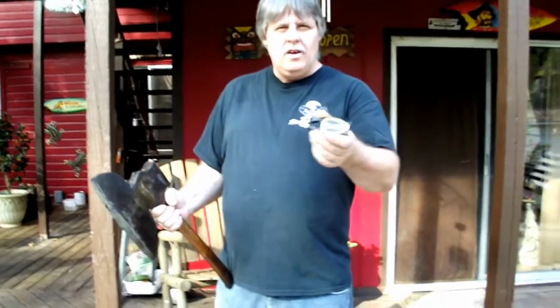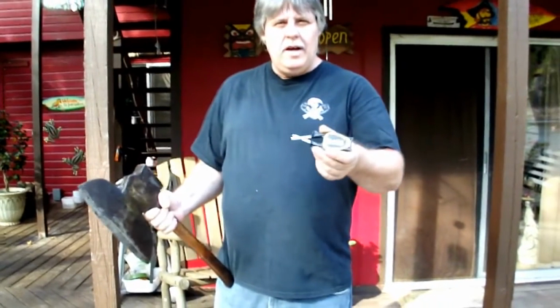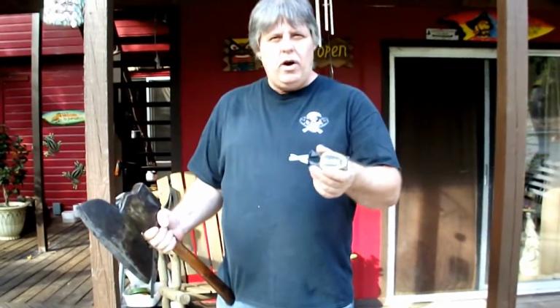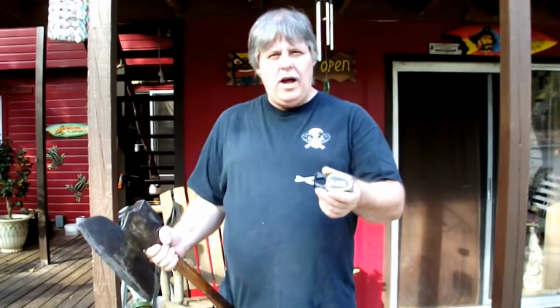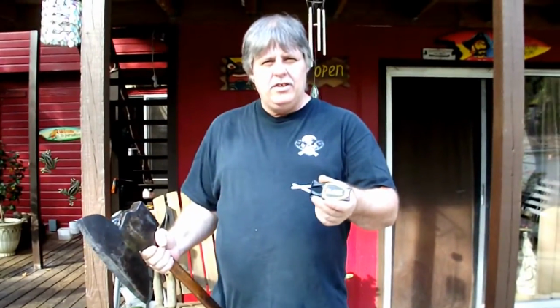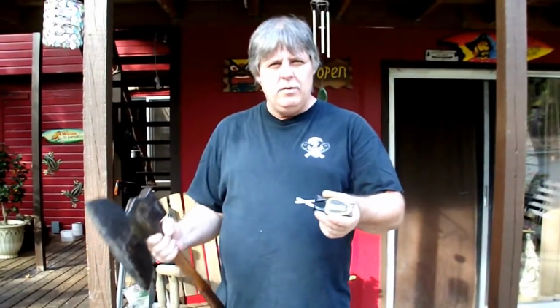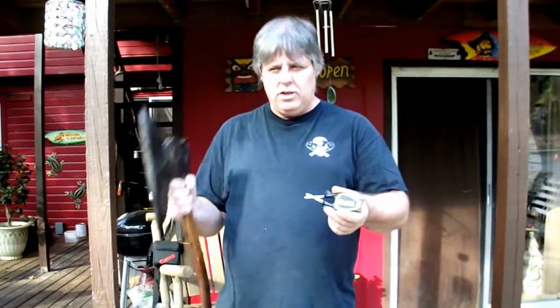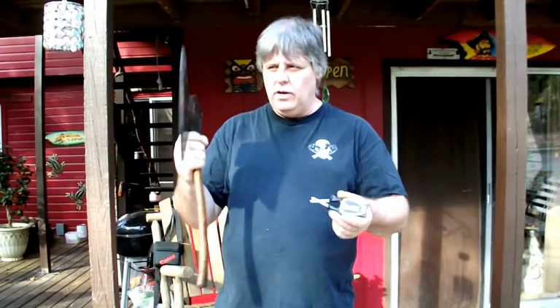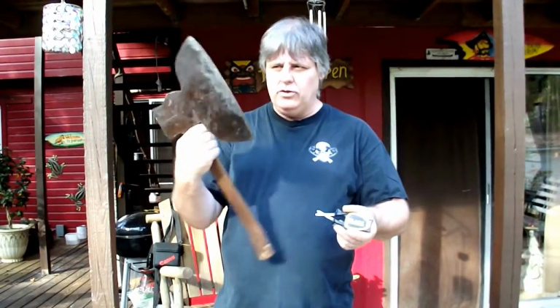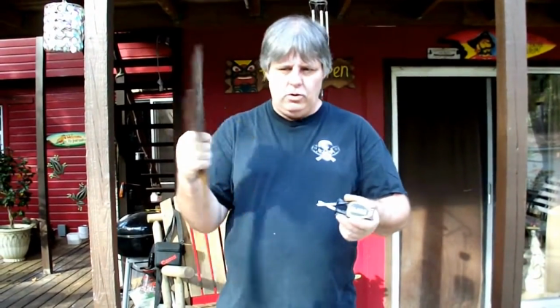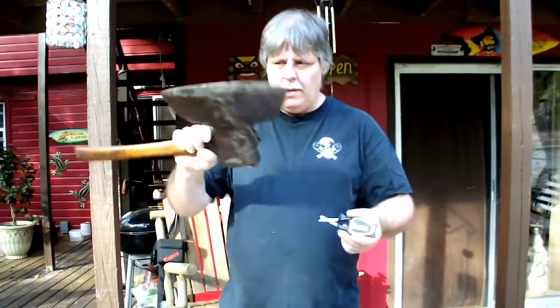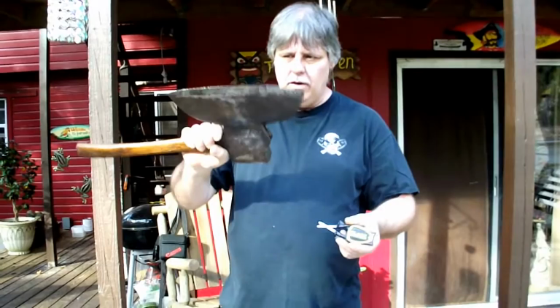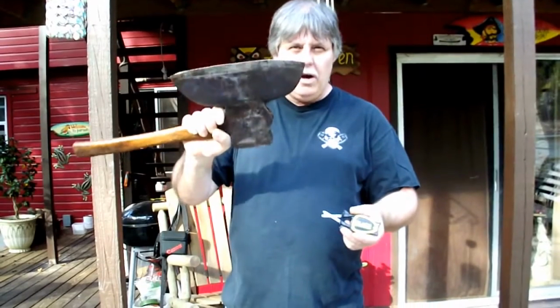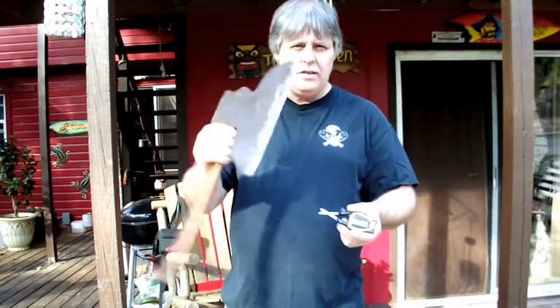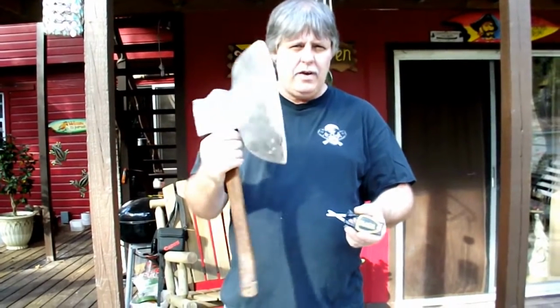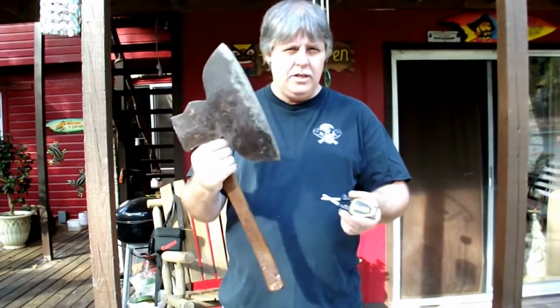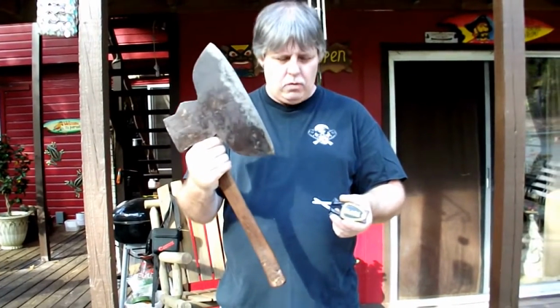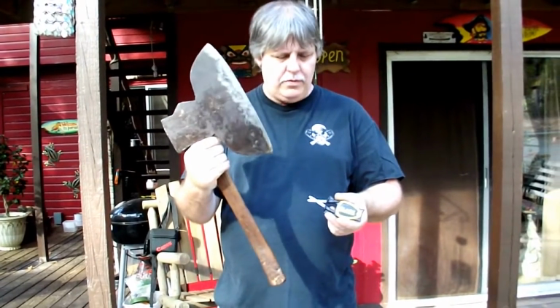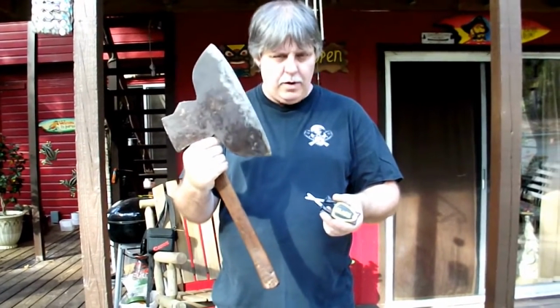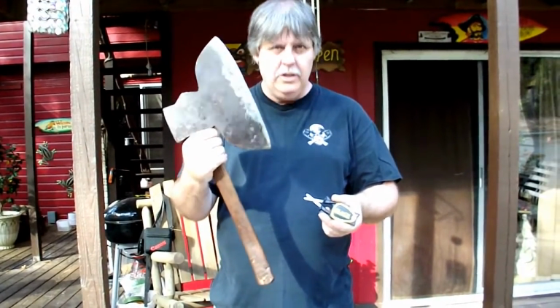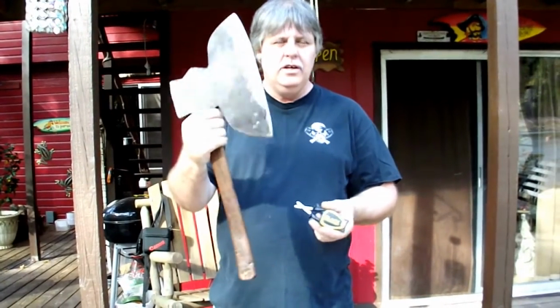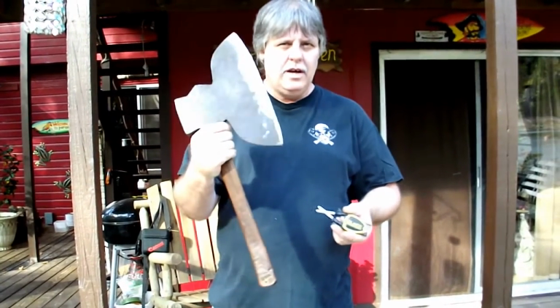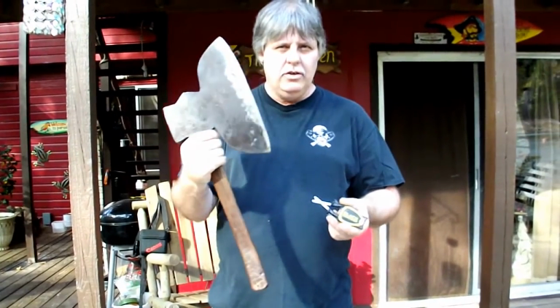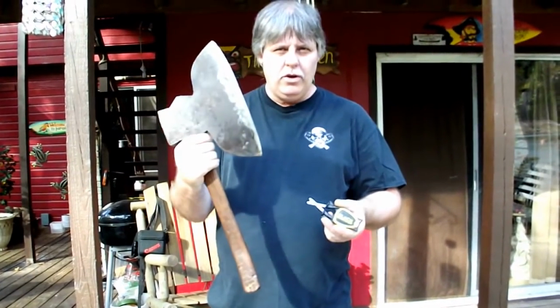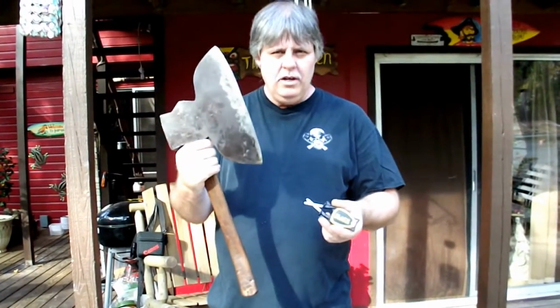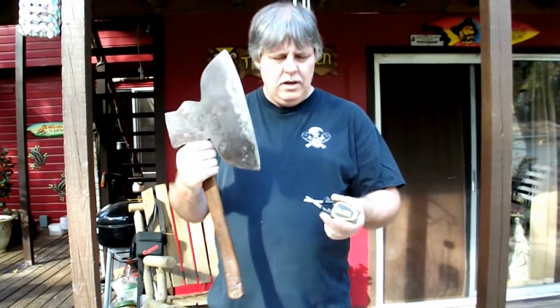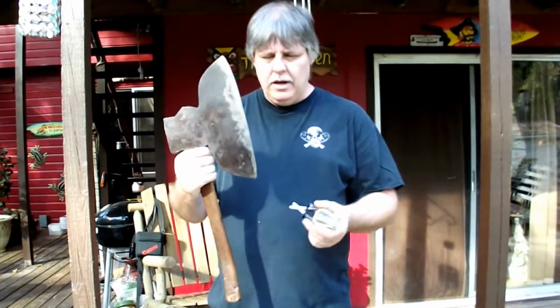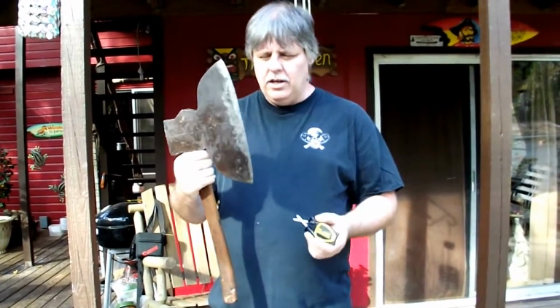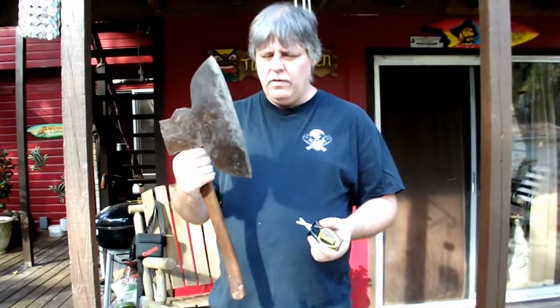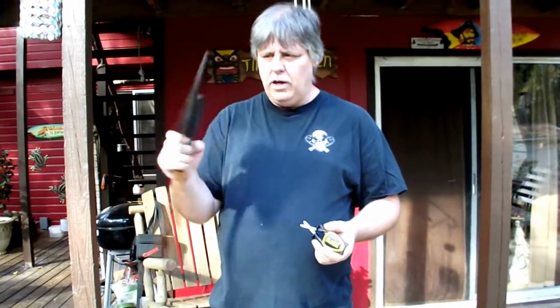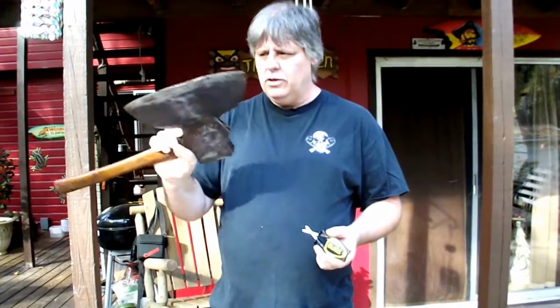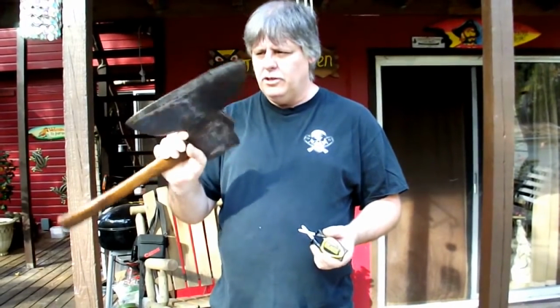Hi, I'm Paul Block and today I'm going to sharpen up this old broad axe. I found it in the Webster Flea Market down here in Florida and it's from the turn of the century.